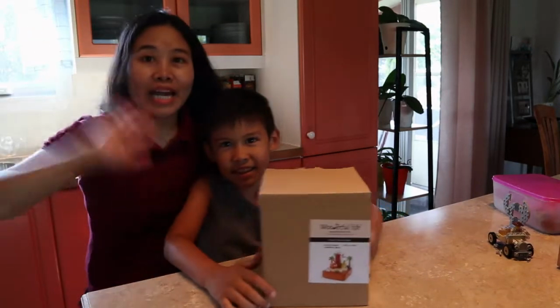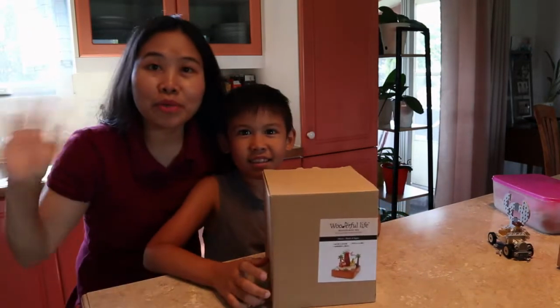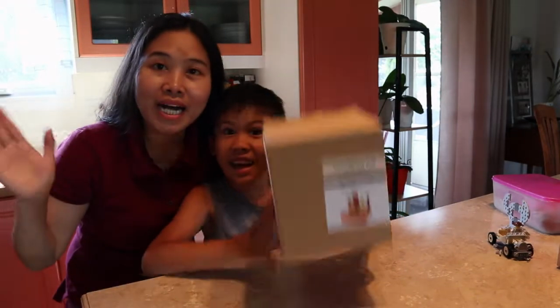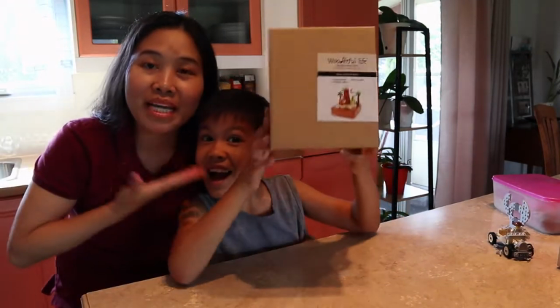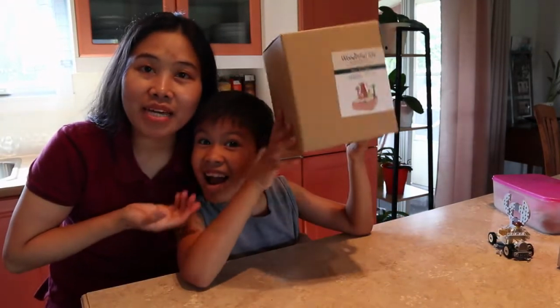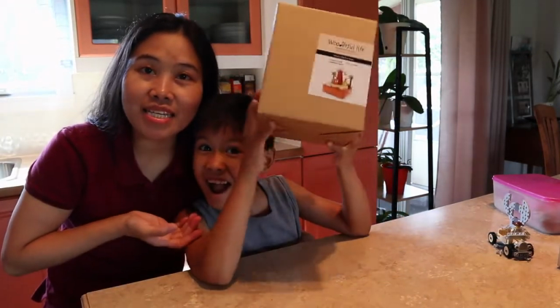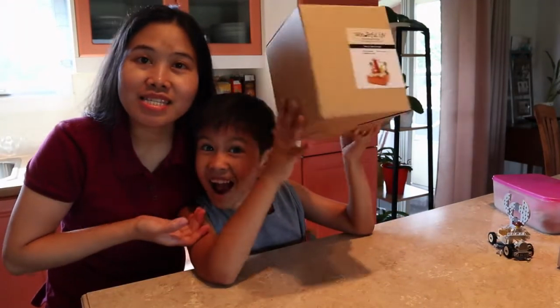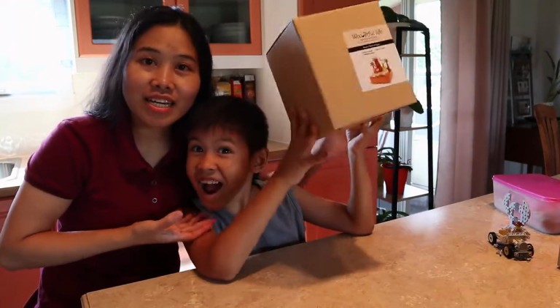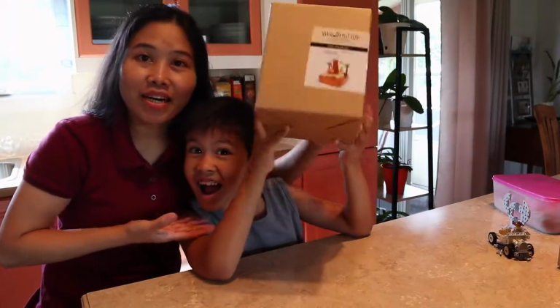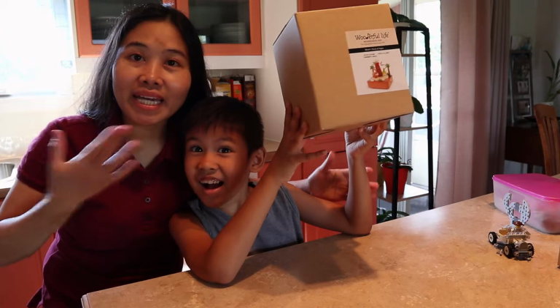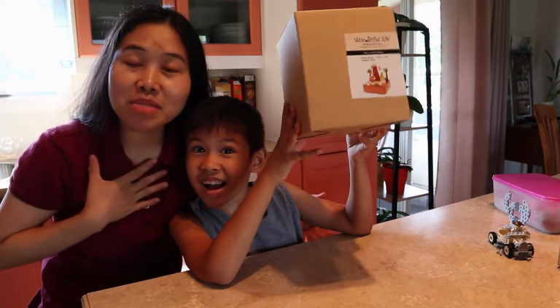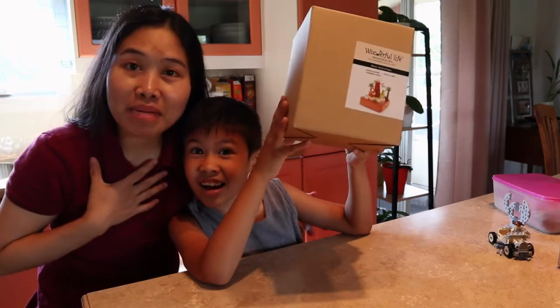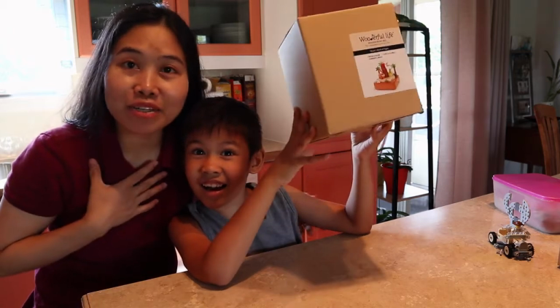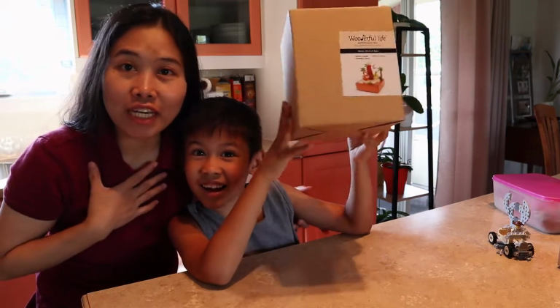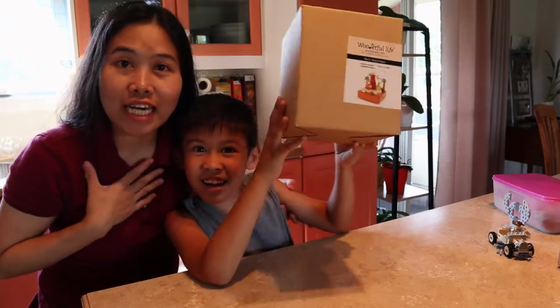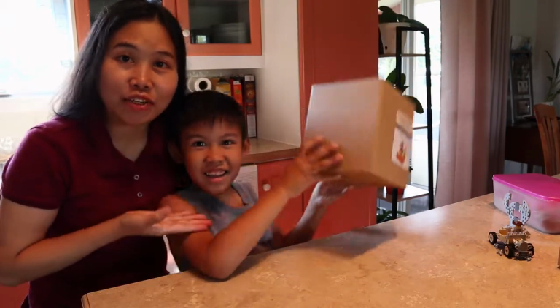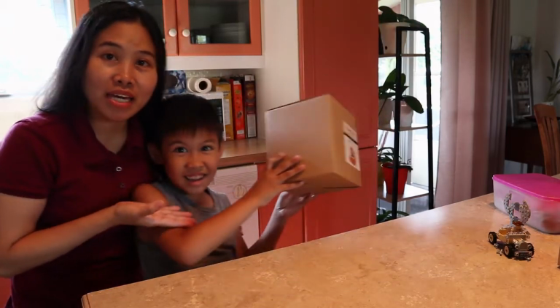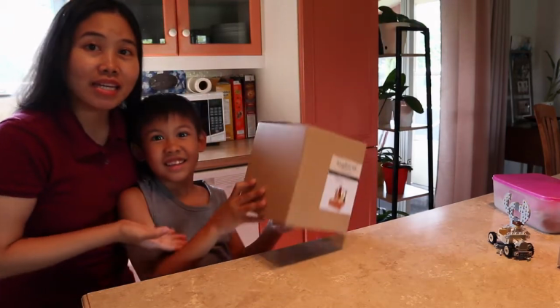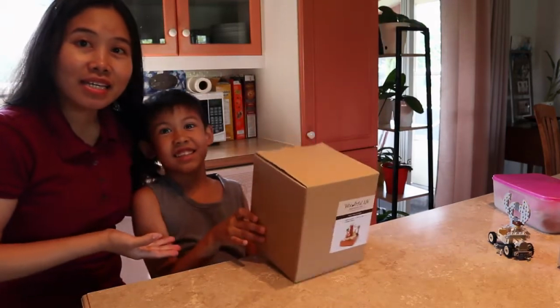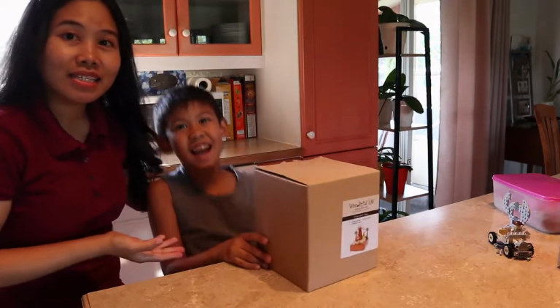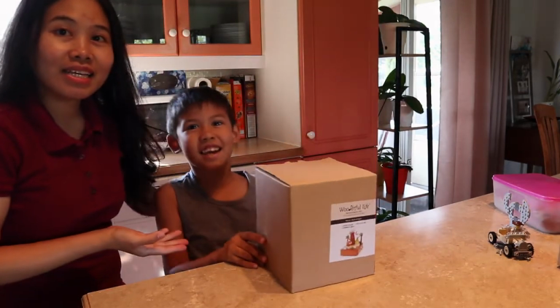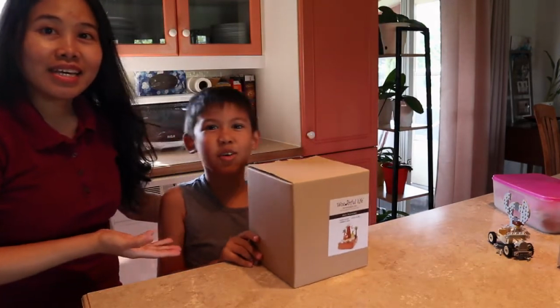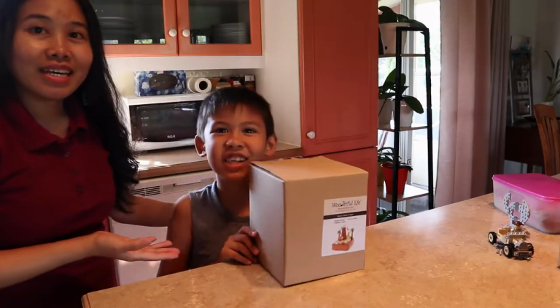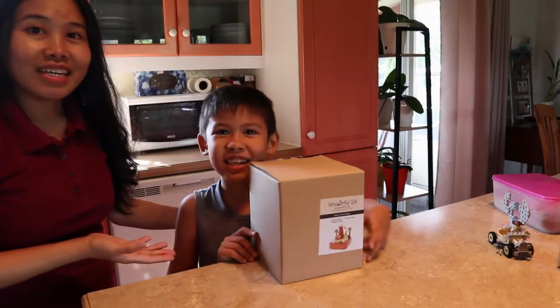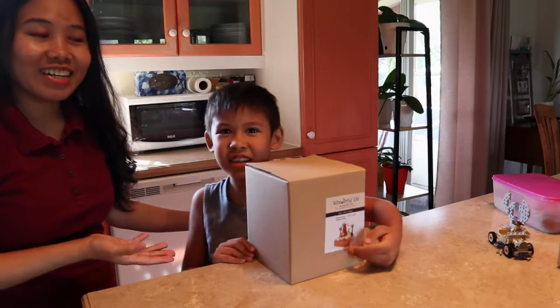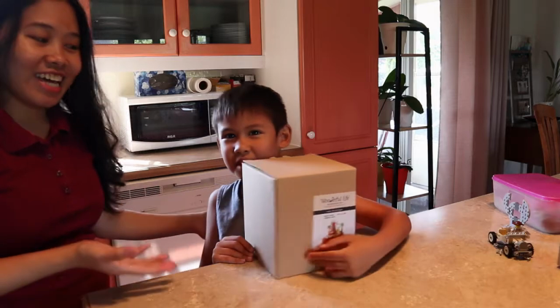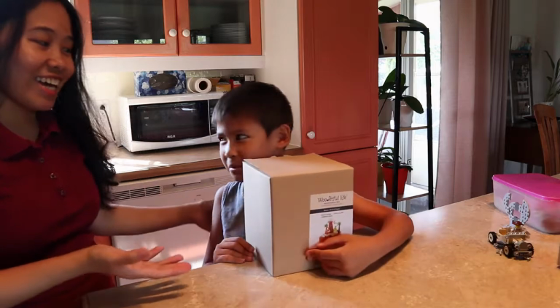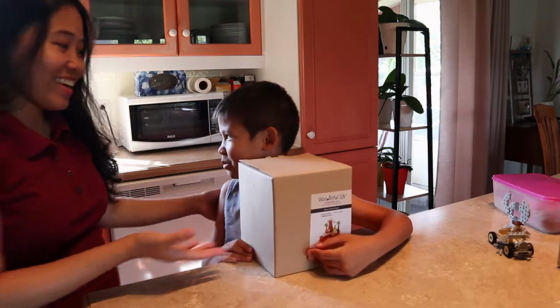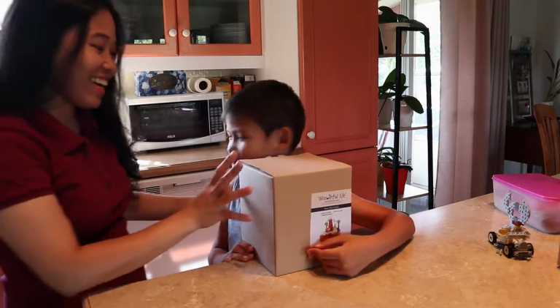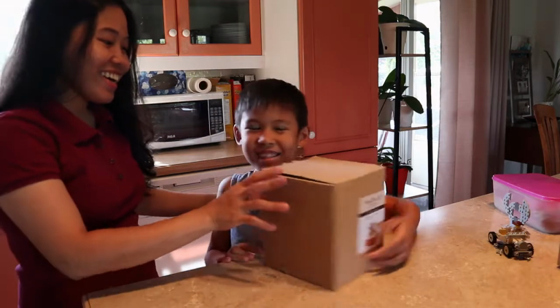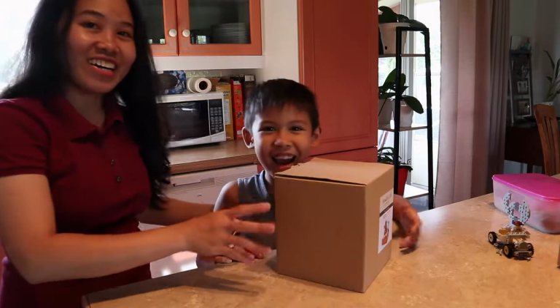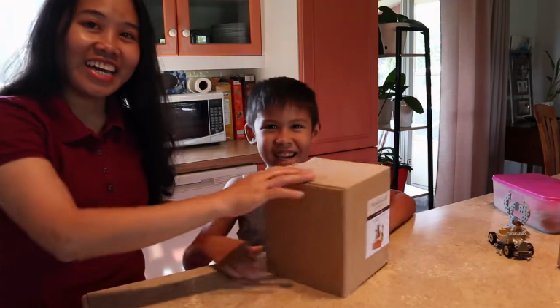Hello everyone! My name is Mama! Nooby! And your name is... Zachy!